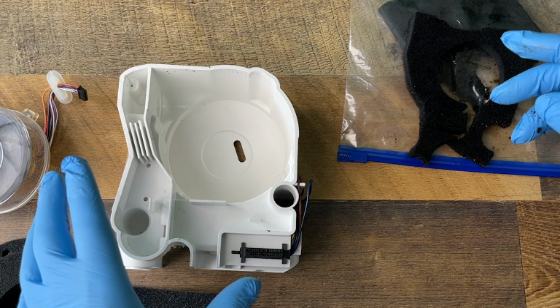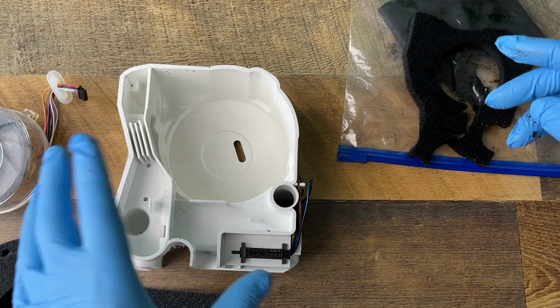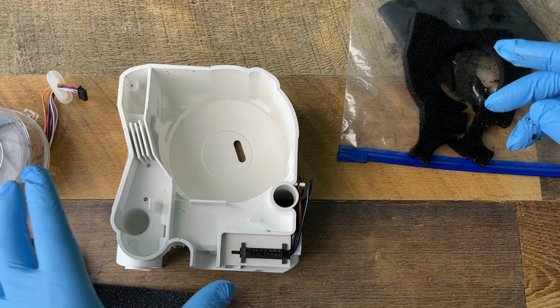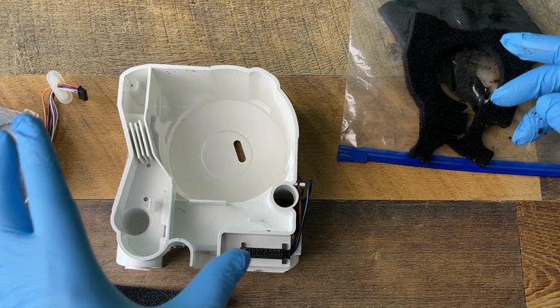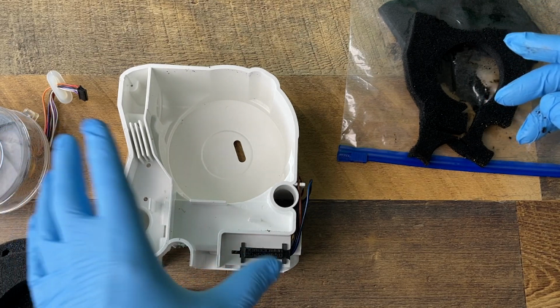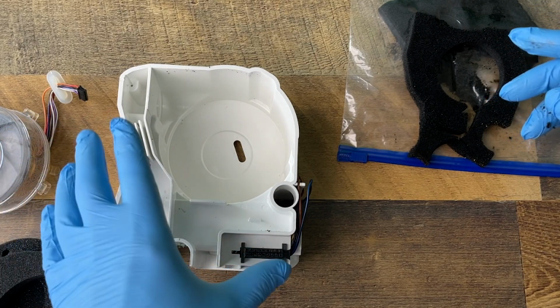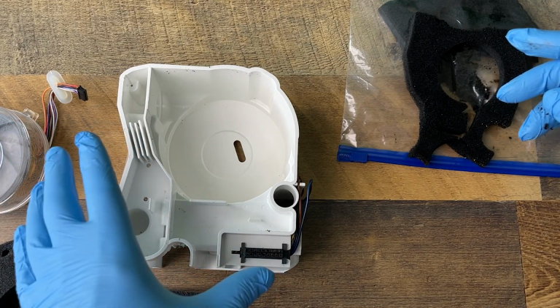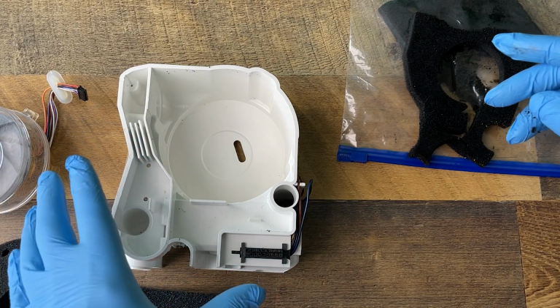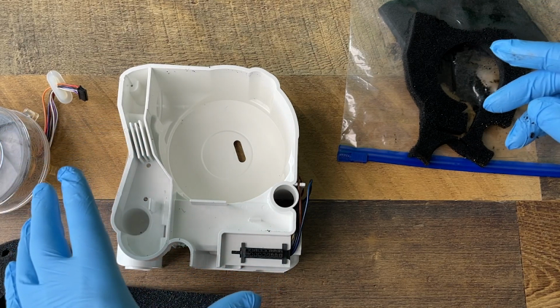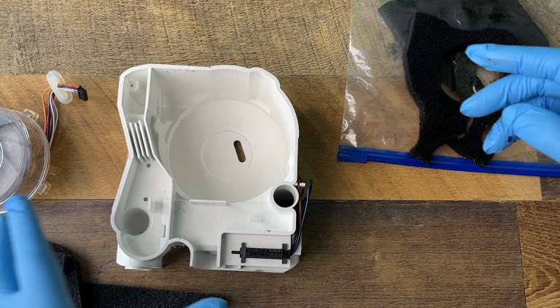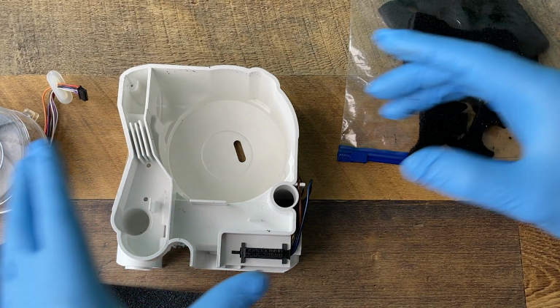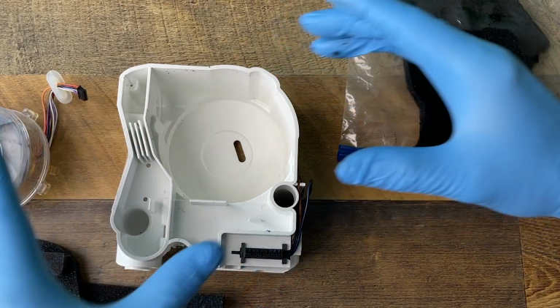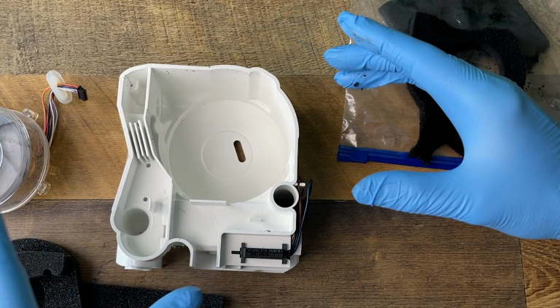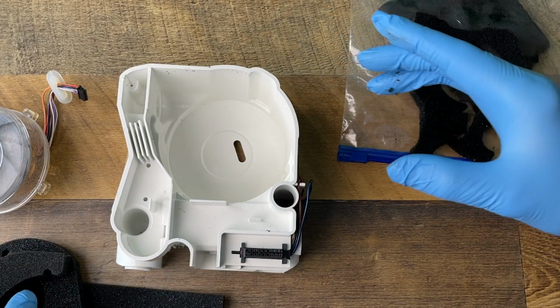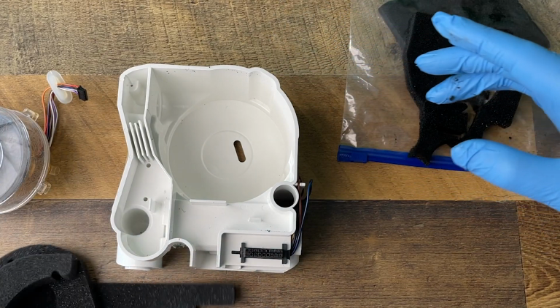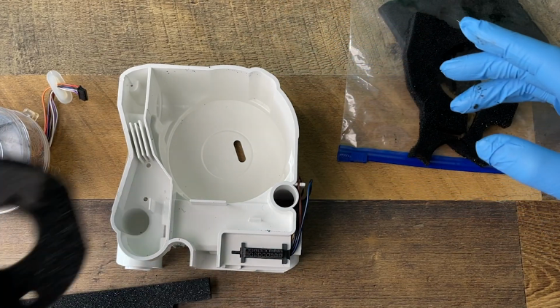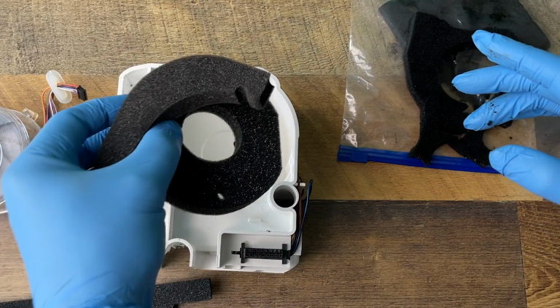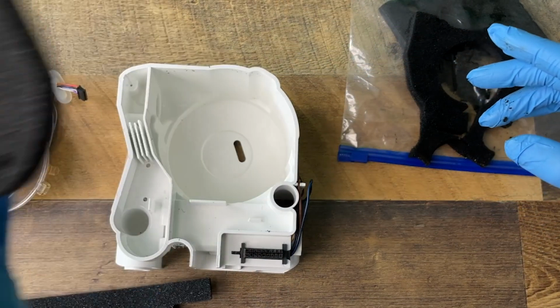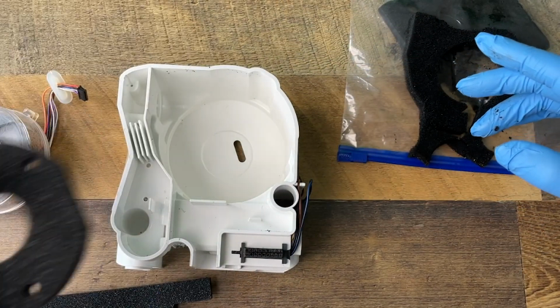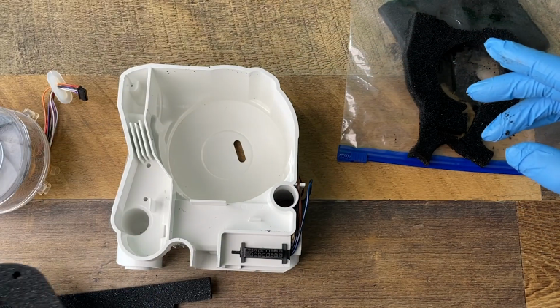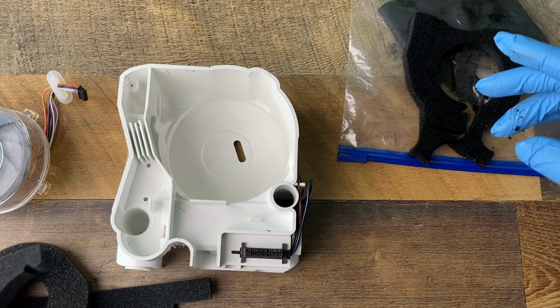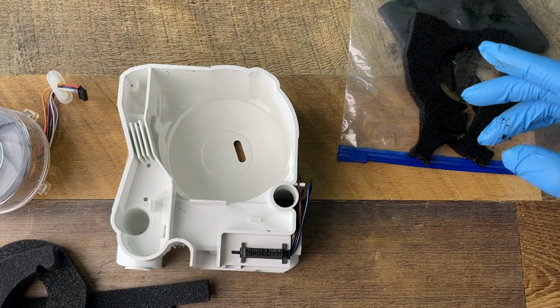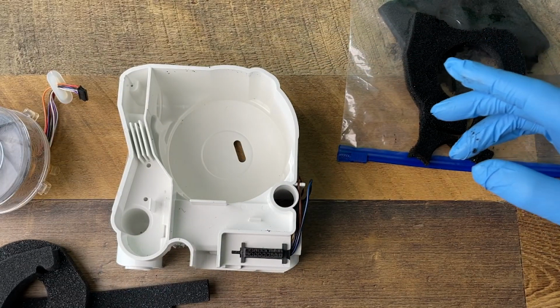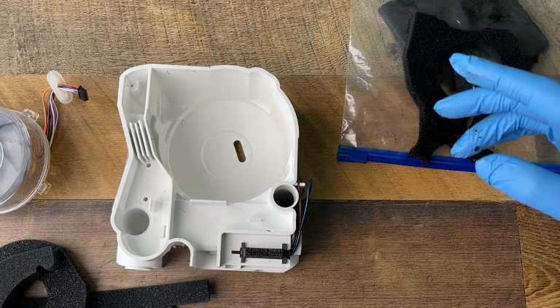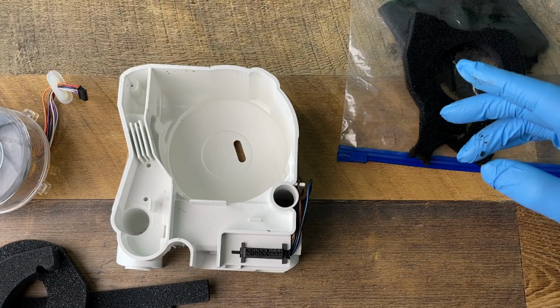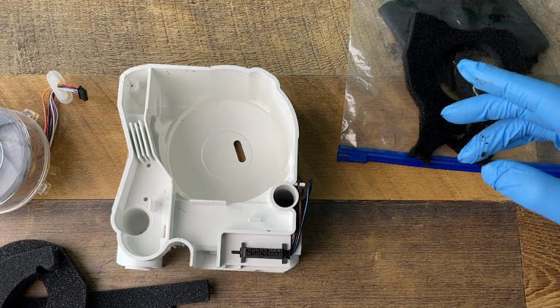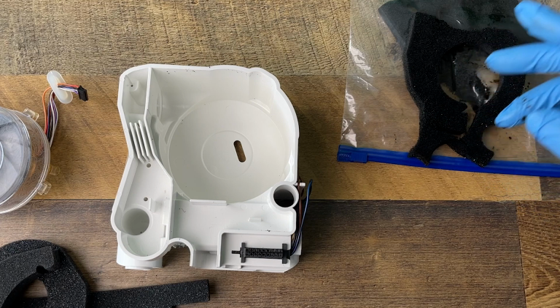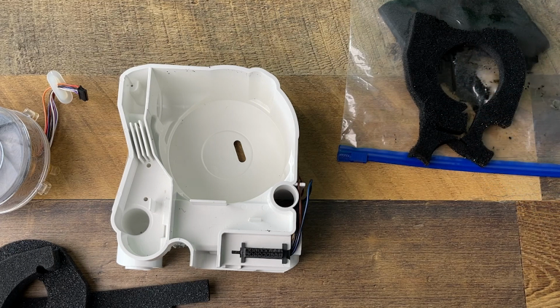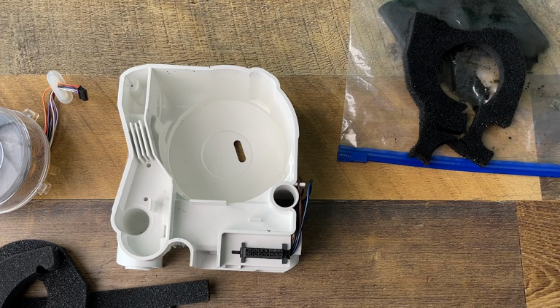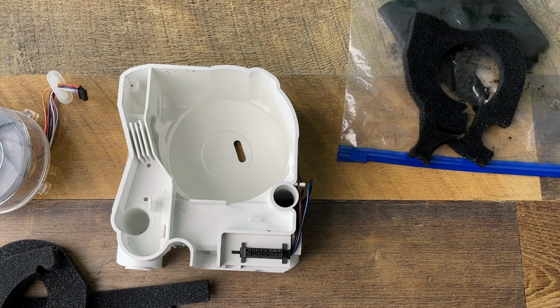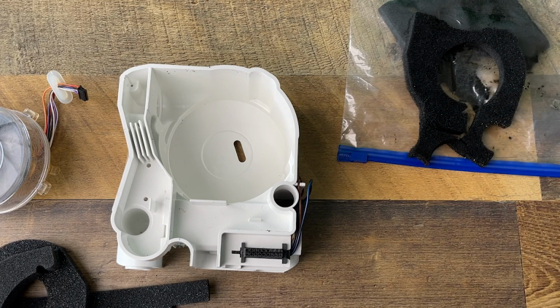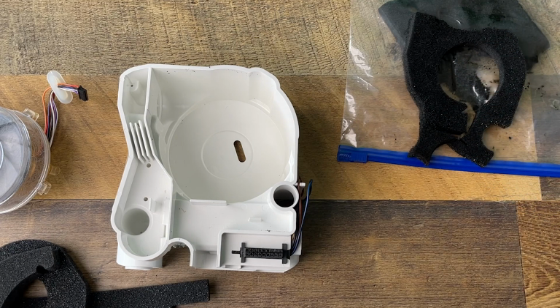I am going to do some videos on how to take the foam out of this device. As you saw, it's not within a sealed chamber — I just took it out pretty easily. So you can remove the foam from this one. All right, guys, that's it.